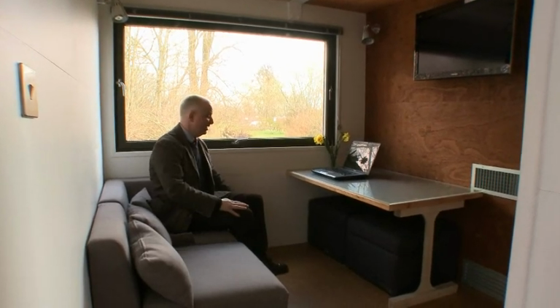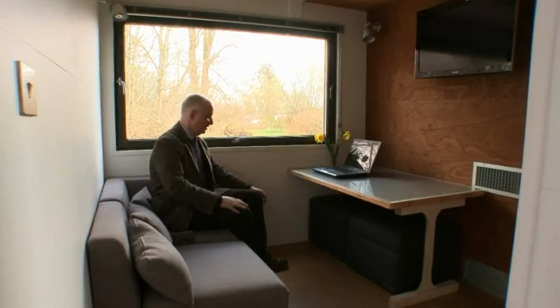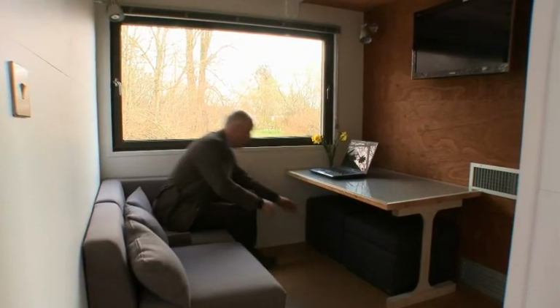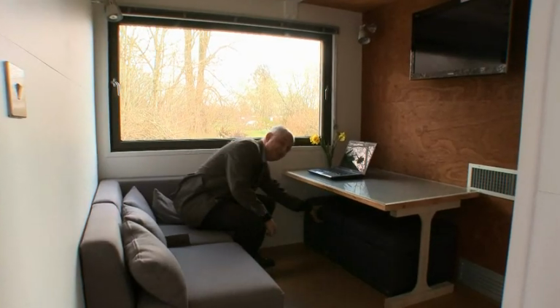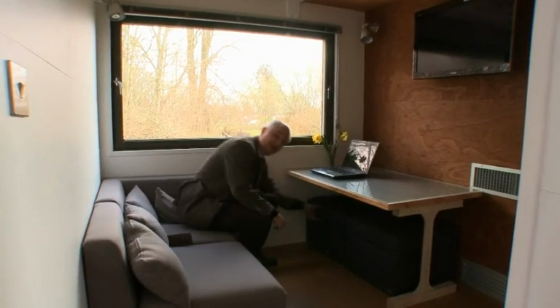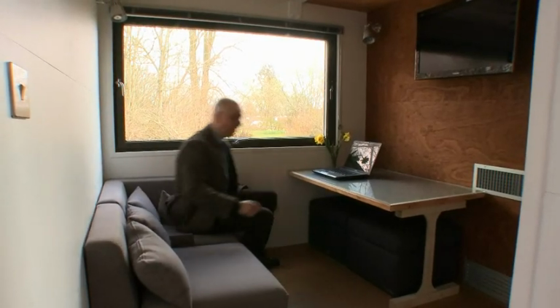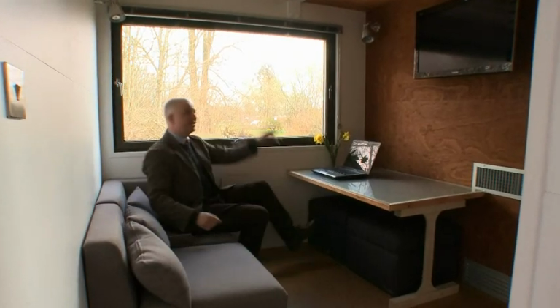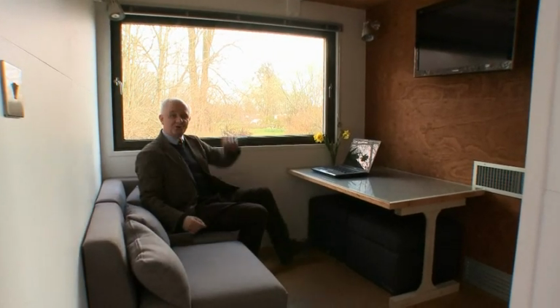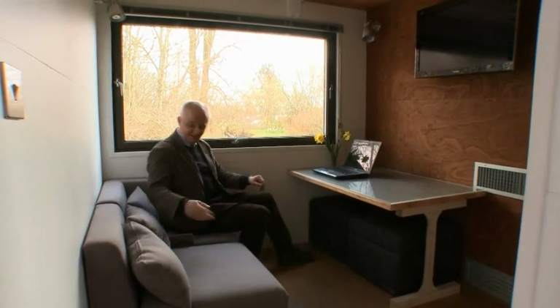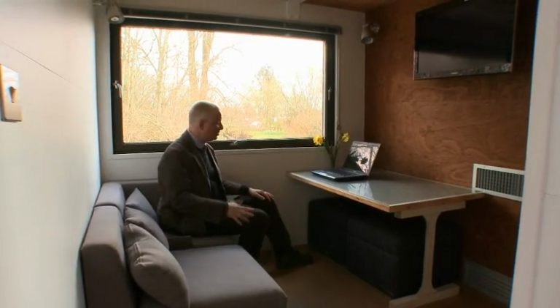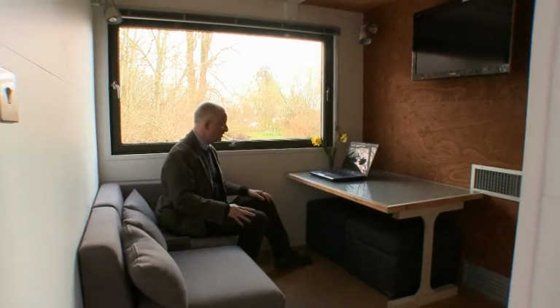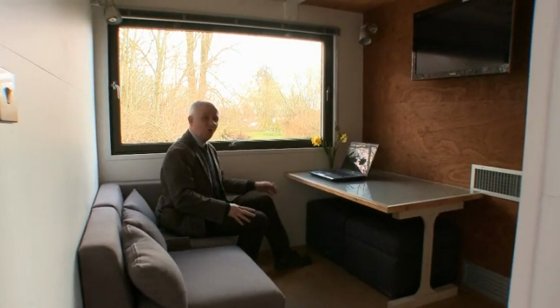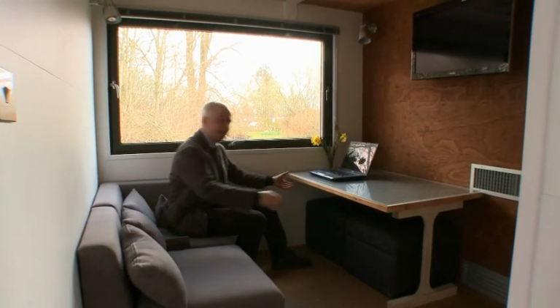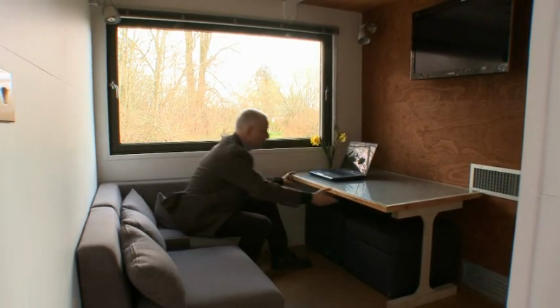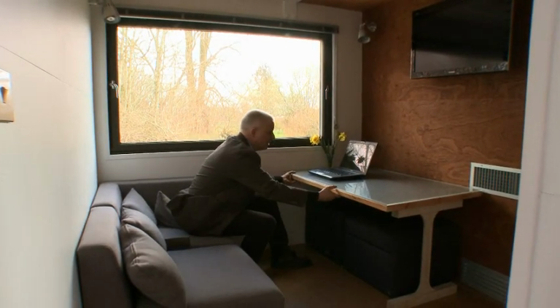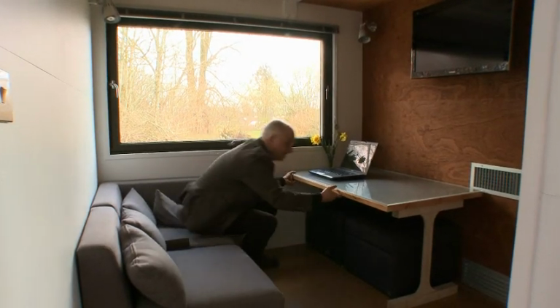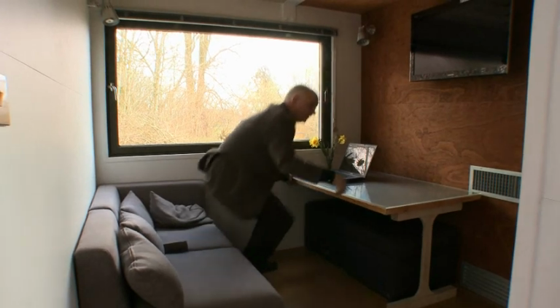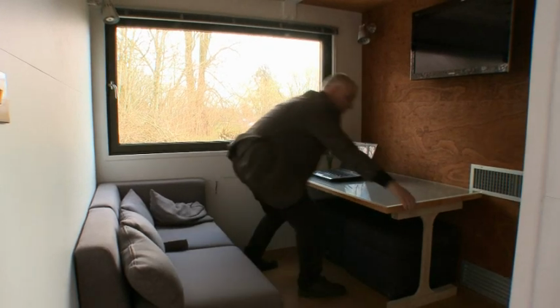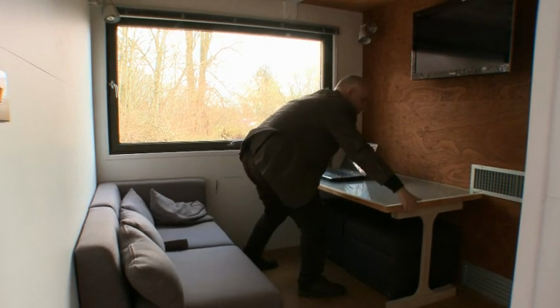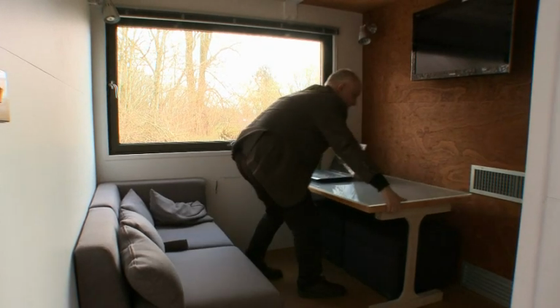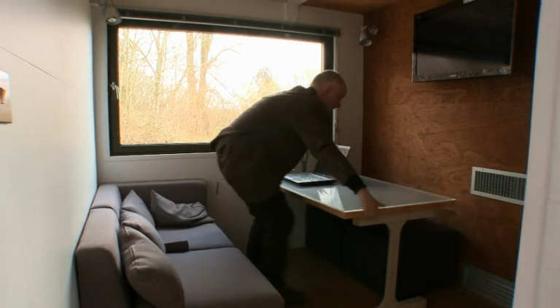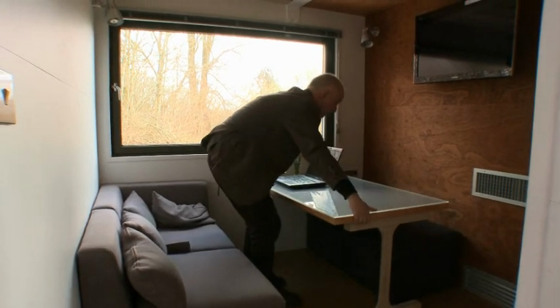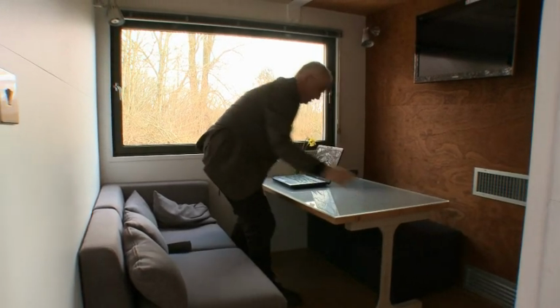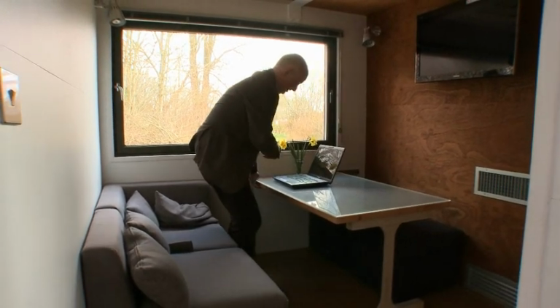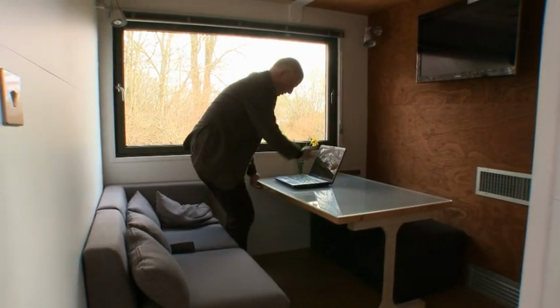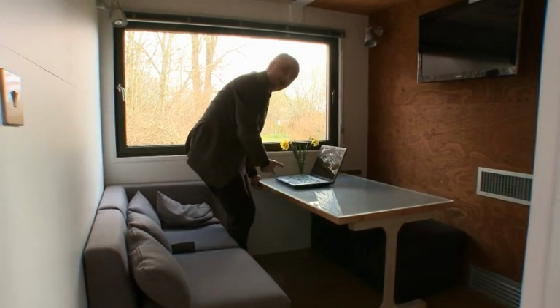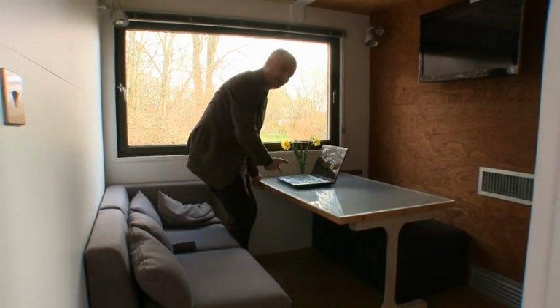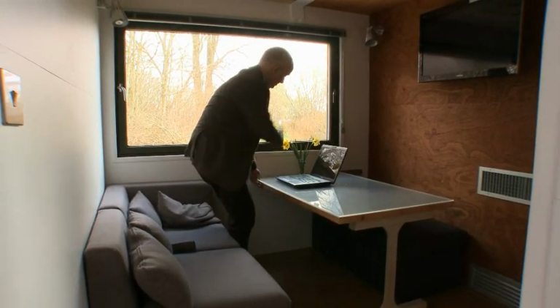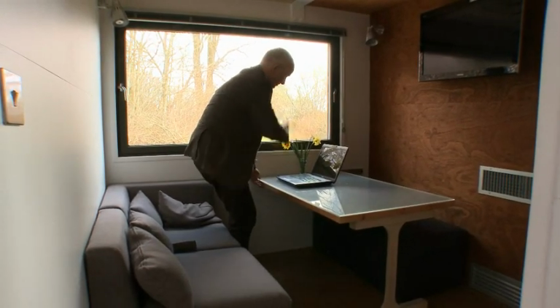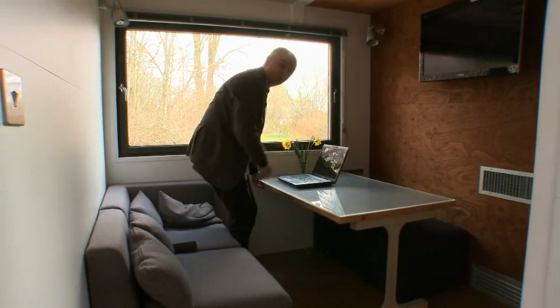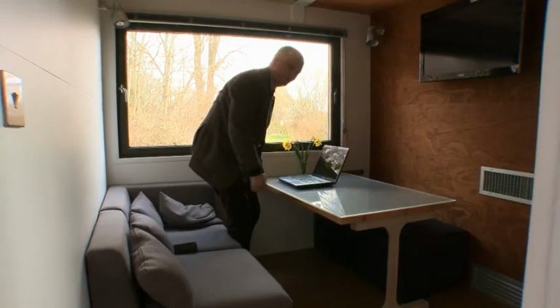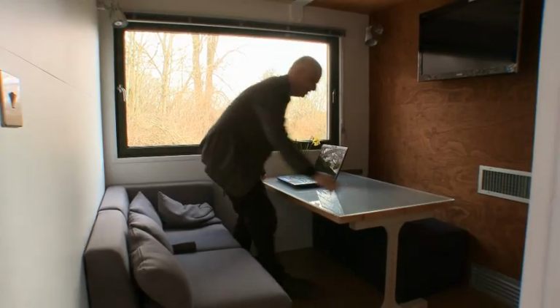We've got a nice two-seater sofa here with storage space in the sofas and in the two seats. We can either pull these seats out, put our feet up and watch TV, or we can have two people round to dinner and move this out, or we can work here in the nice northern light window.